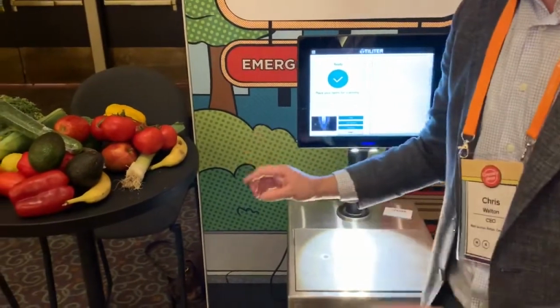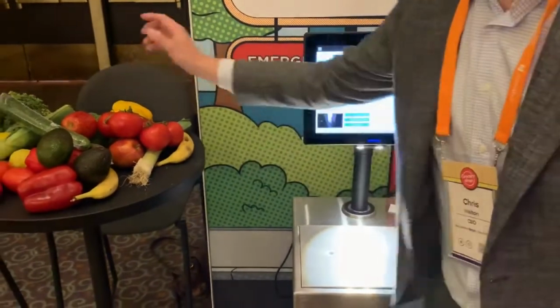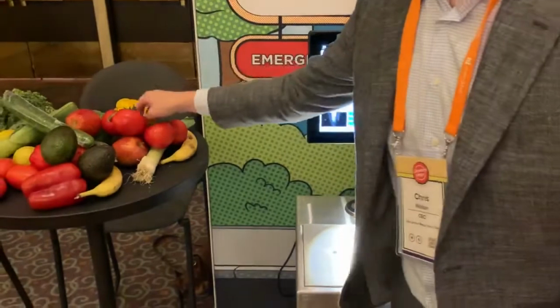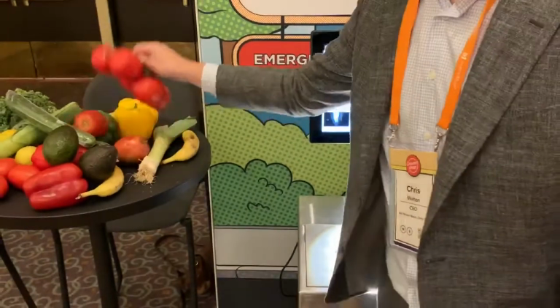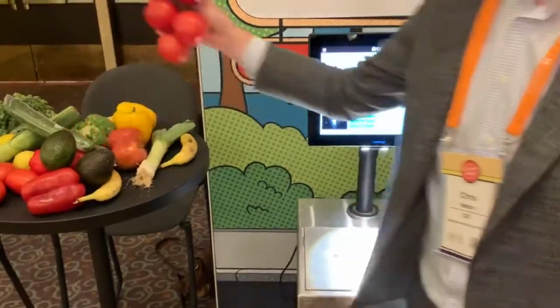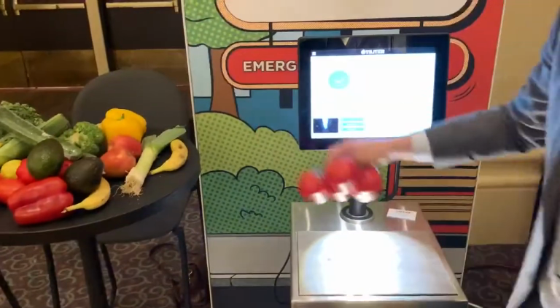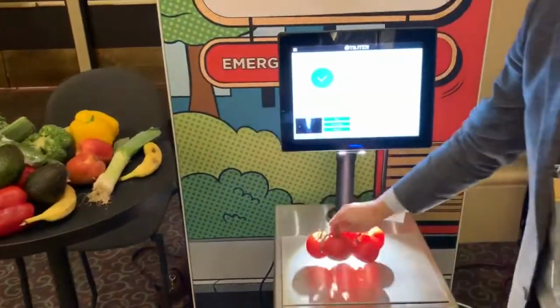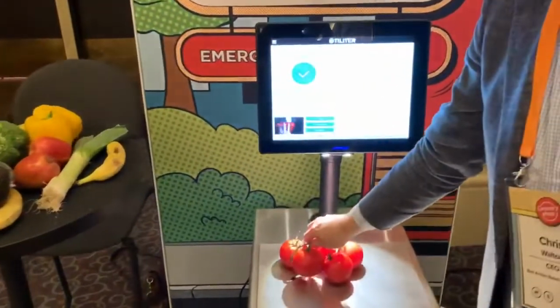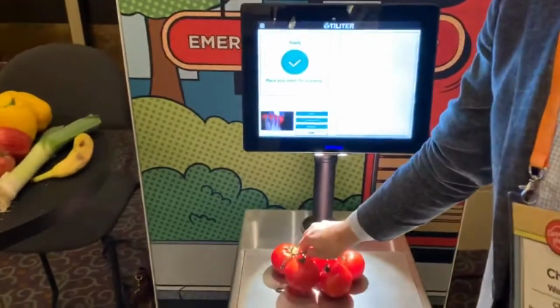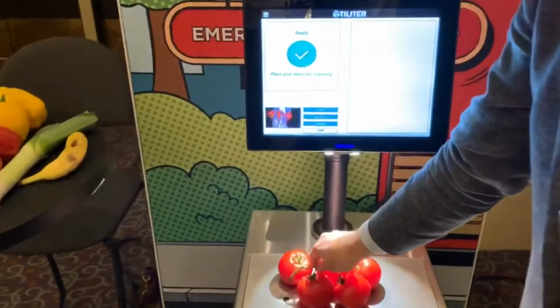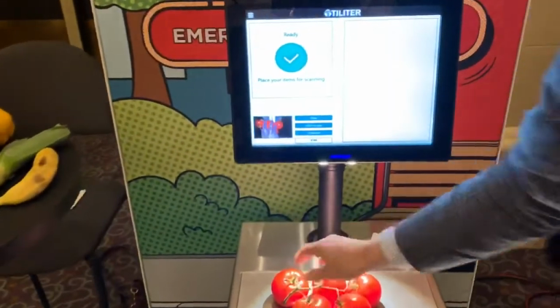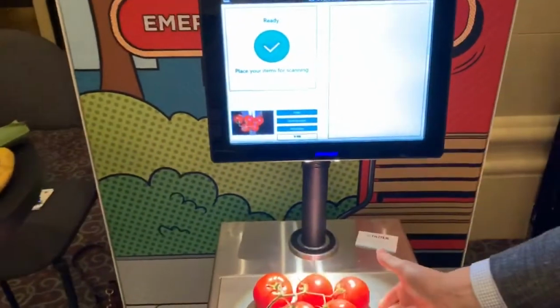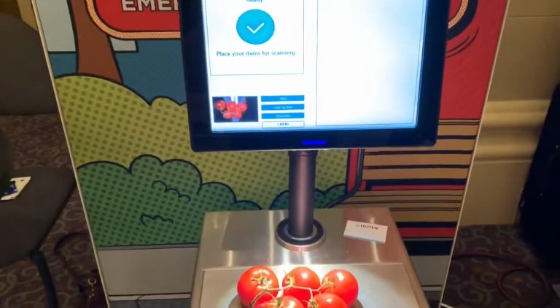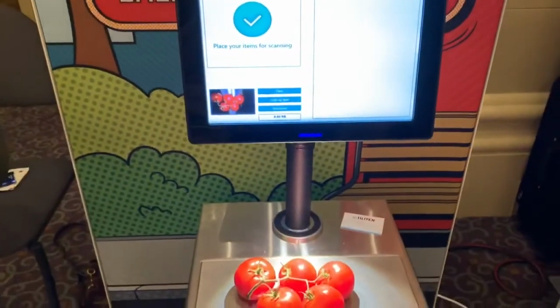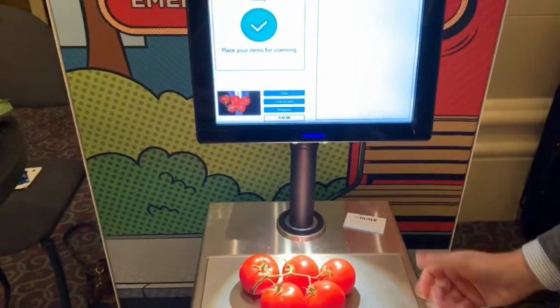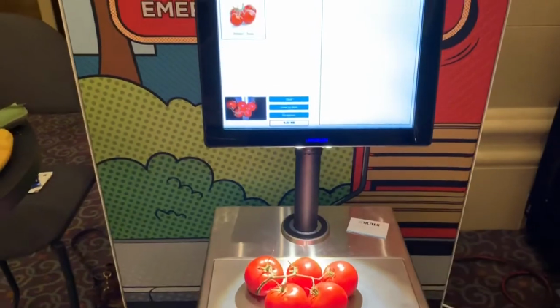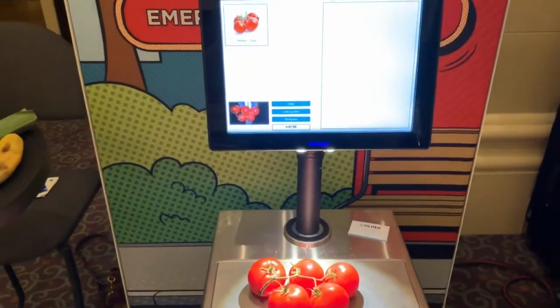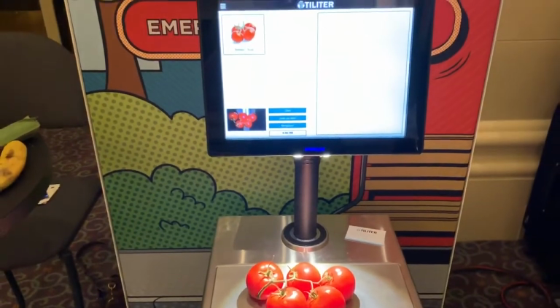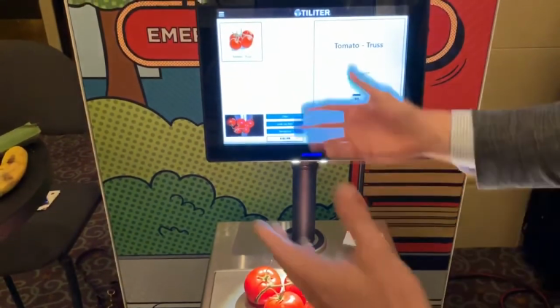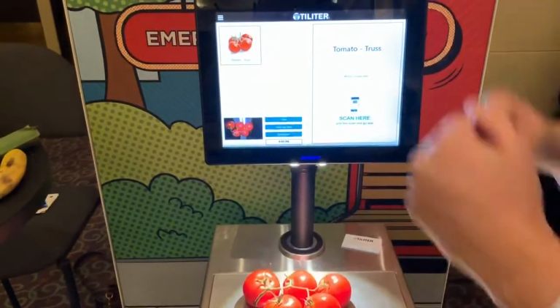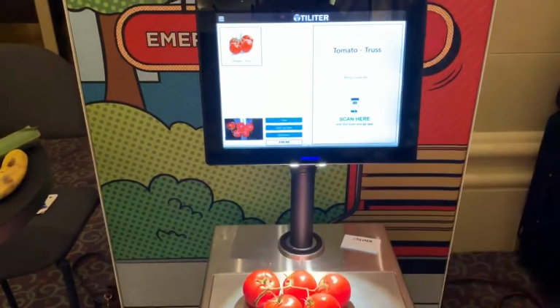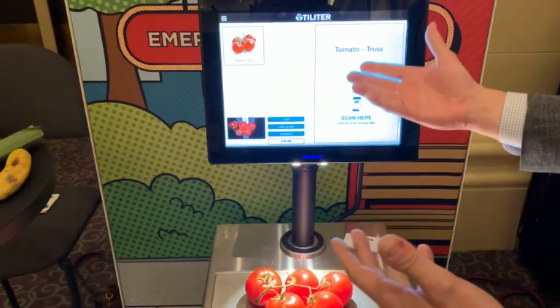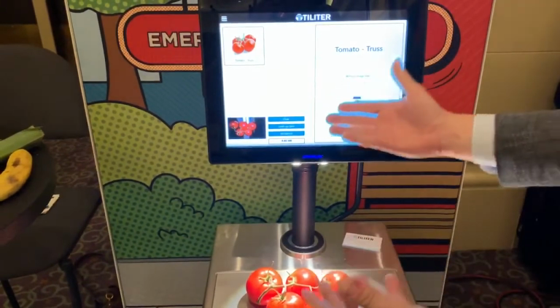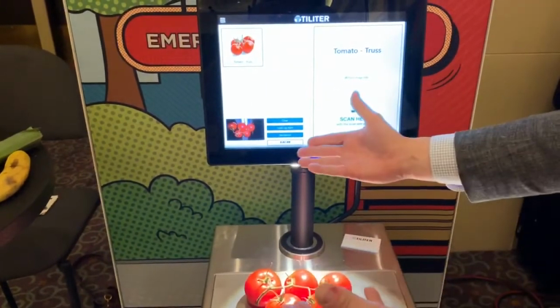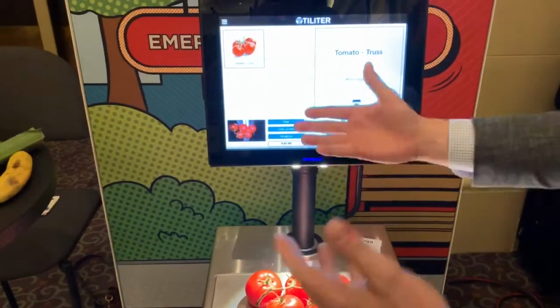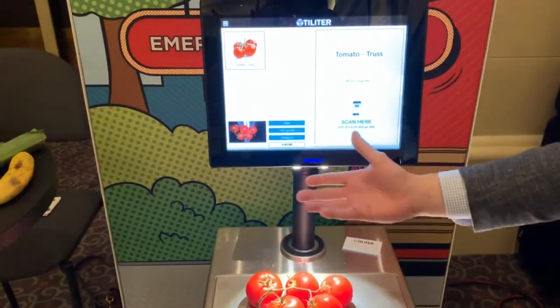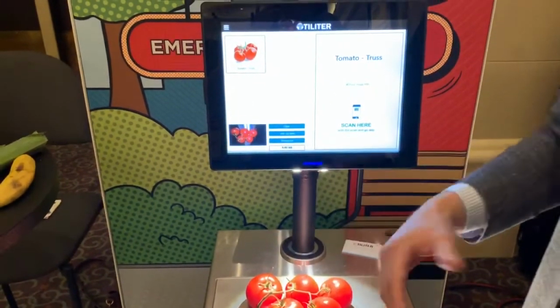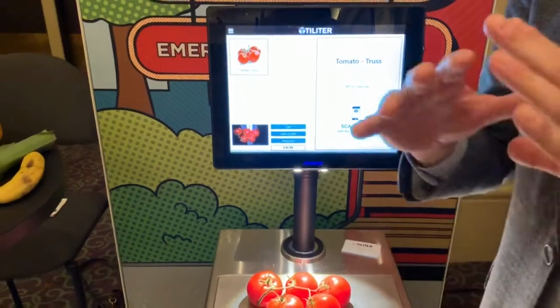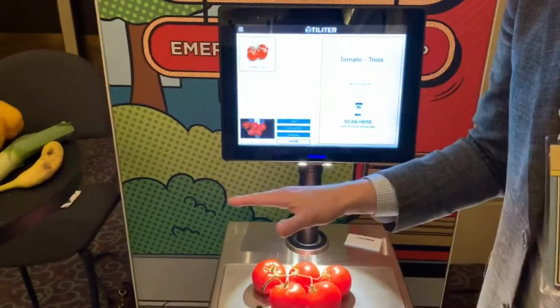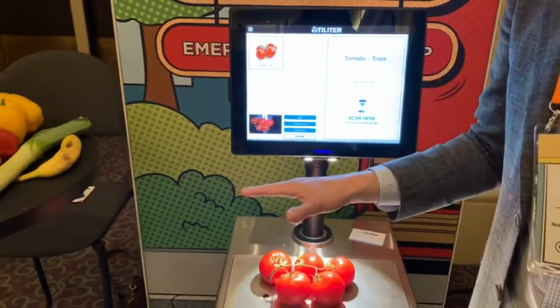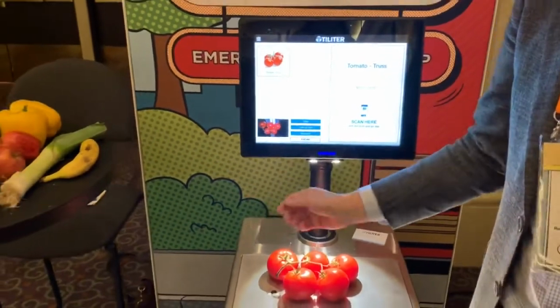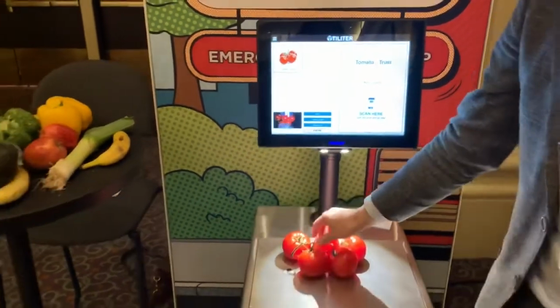So I'm gonna grab these tomatoes, place them on the scale here. You see the scale still in operation, and voila! Gets rung up, knows the exact weight. No PLU has to be entered.